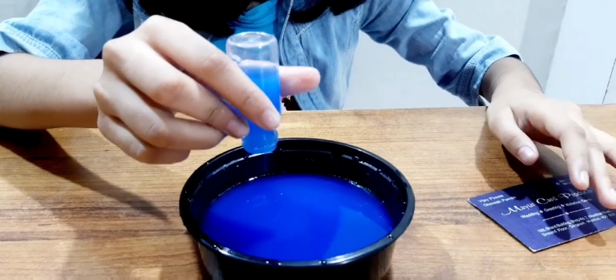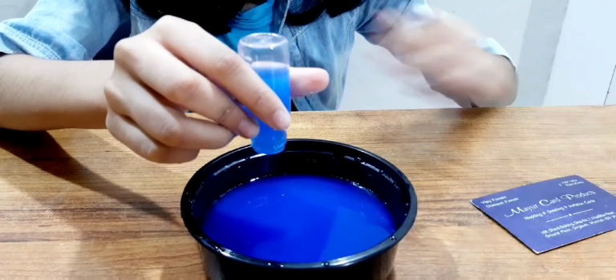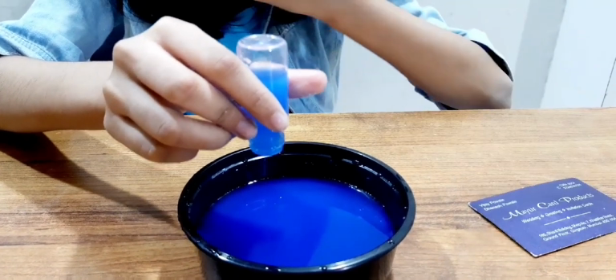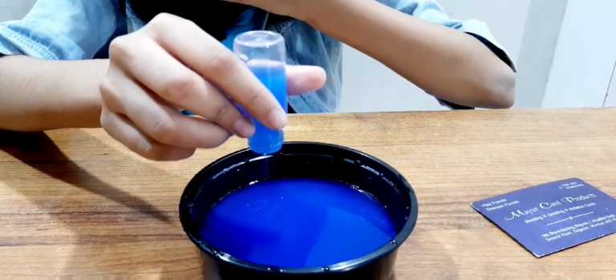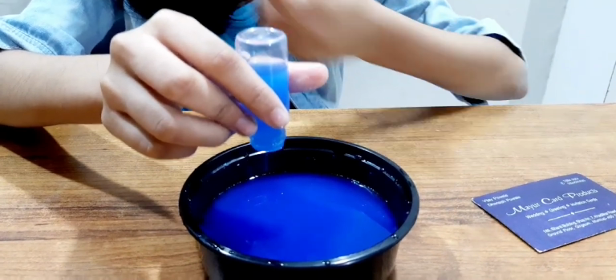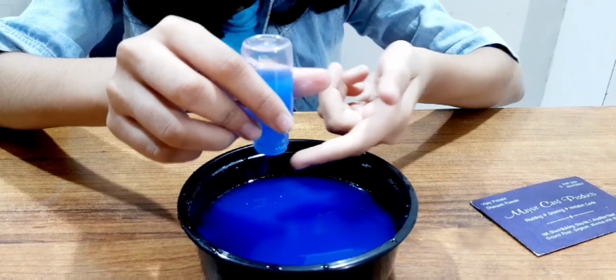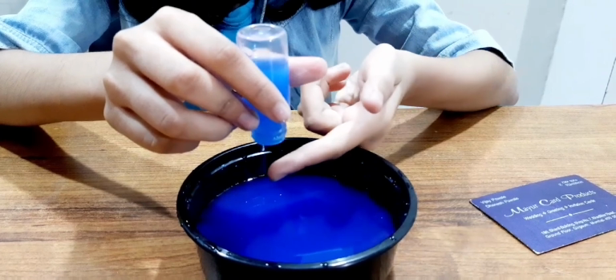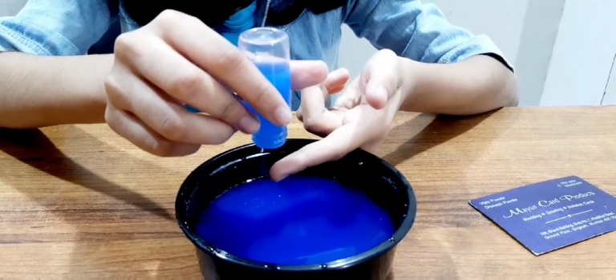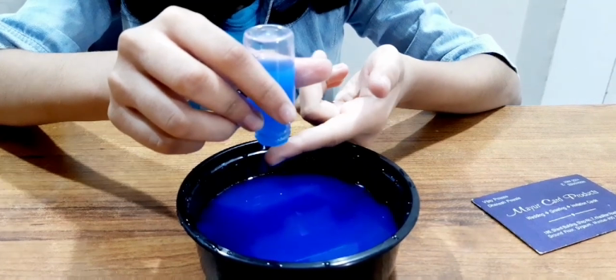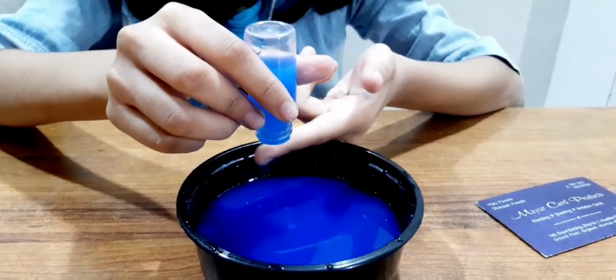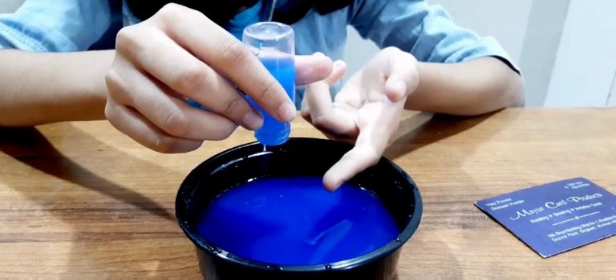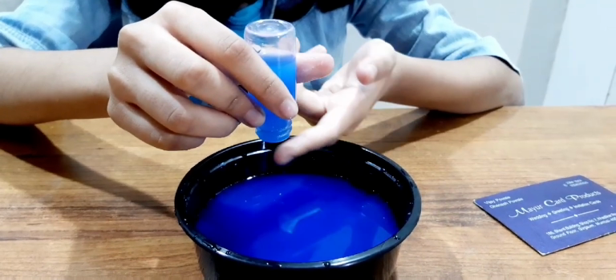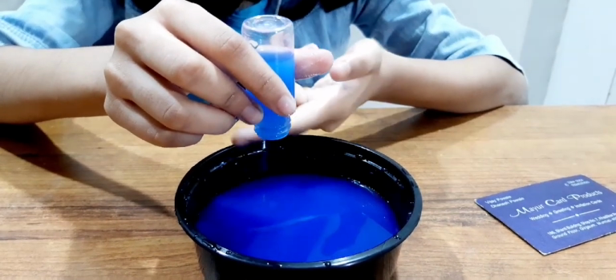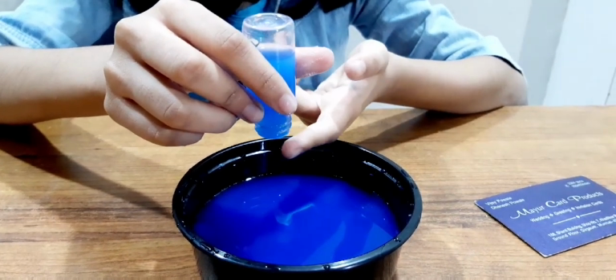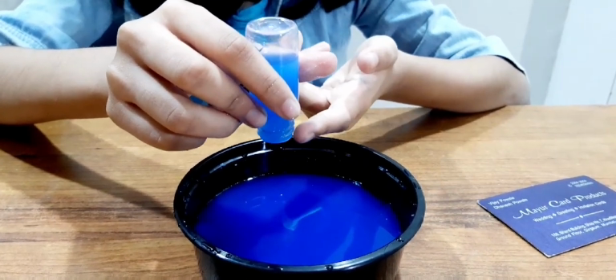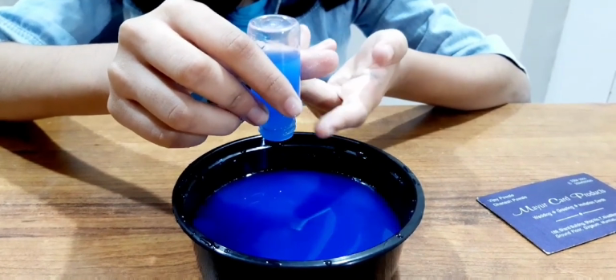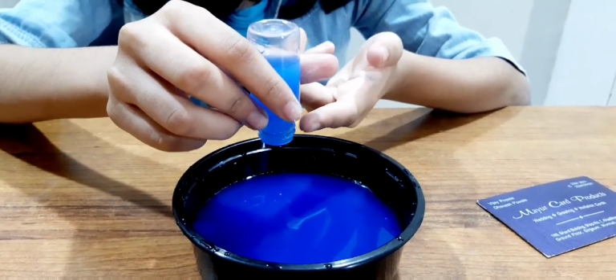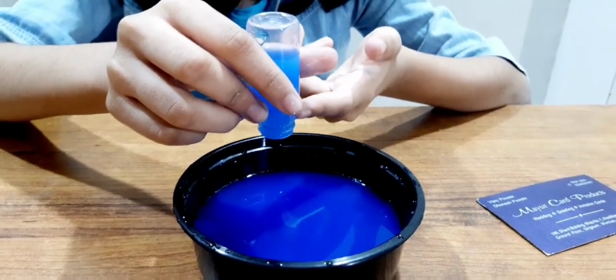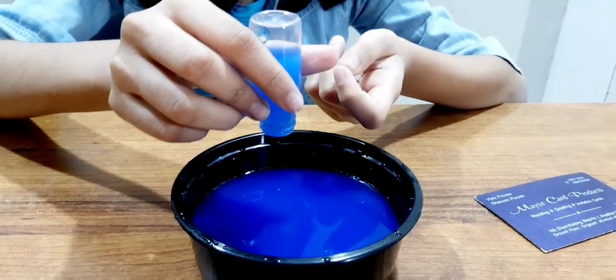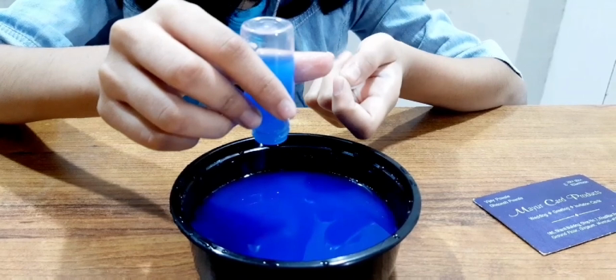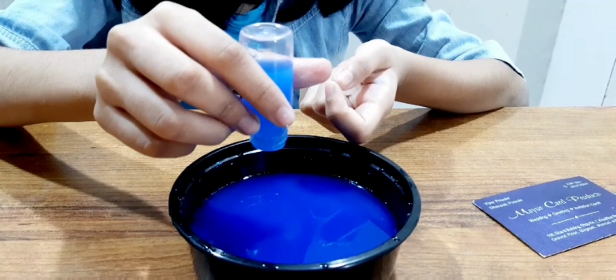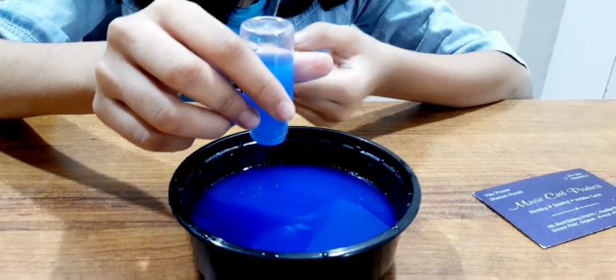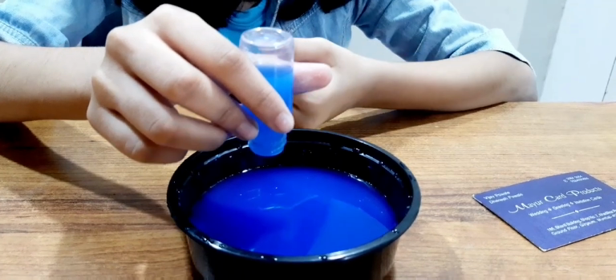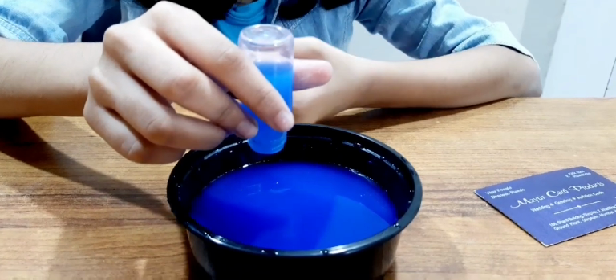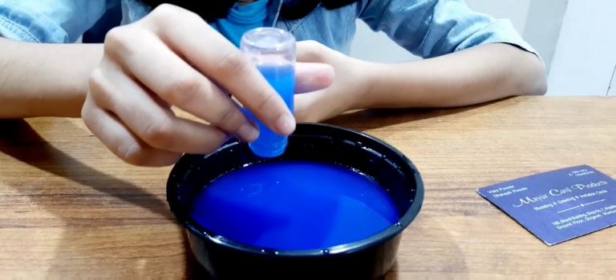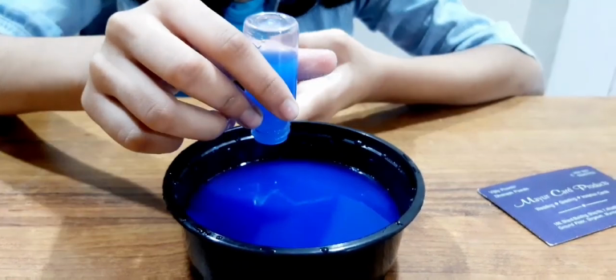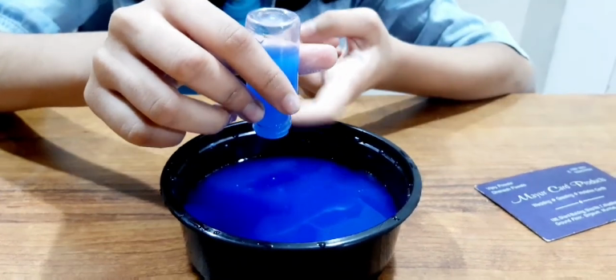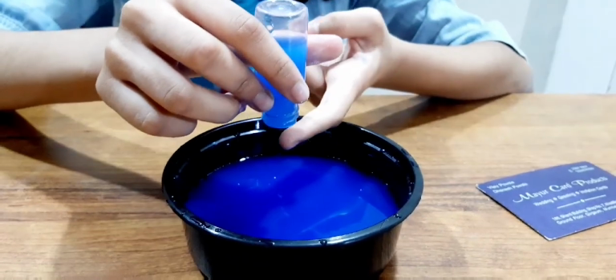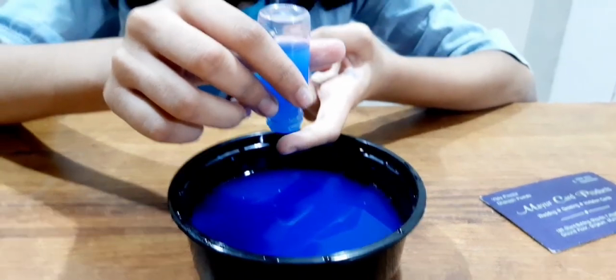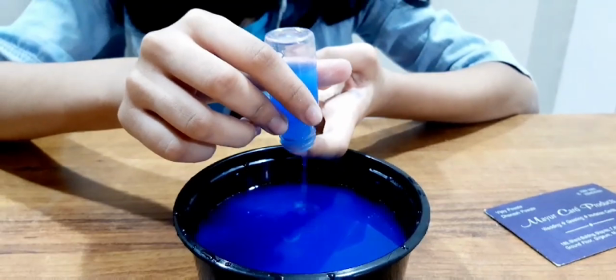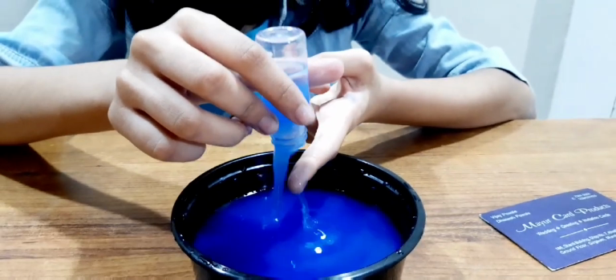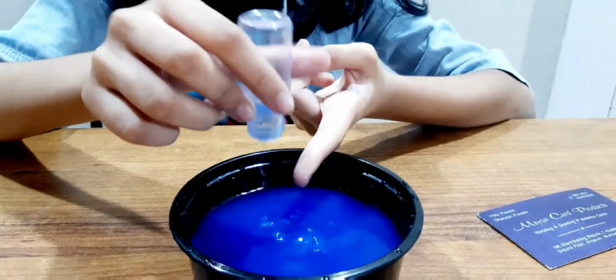The water will not spill, as the air pressure is acting as a lid and holding the water in the bottle. And when I touch it,